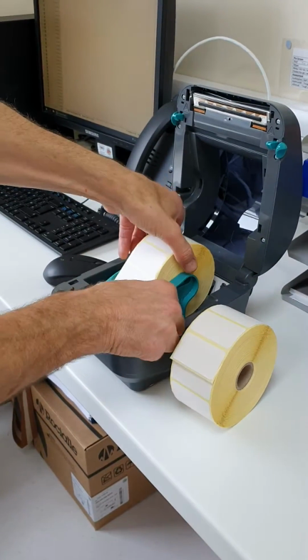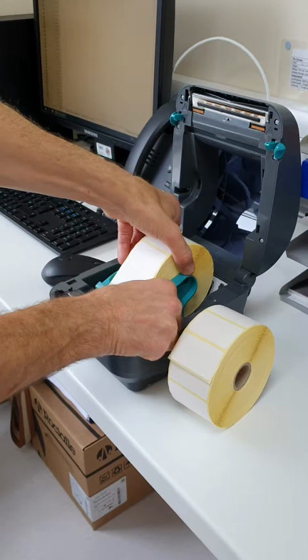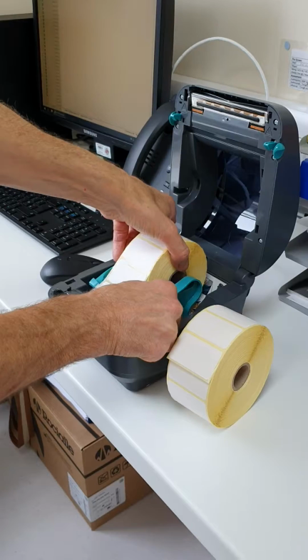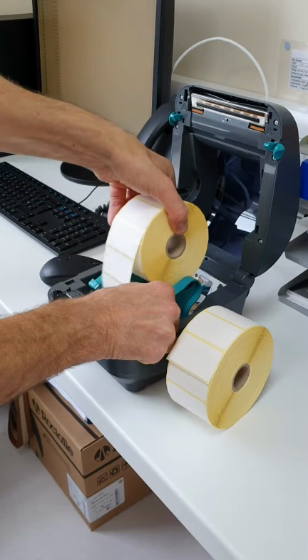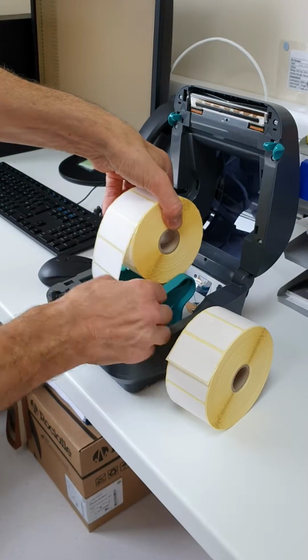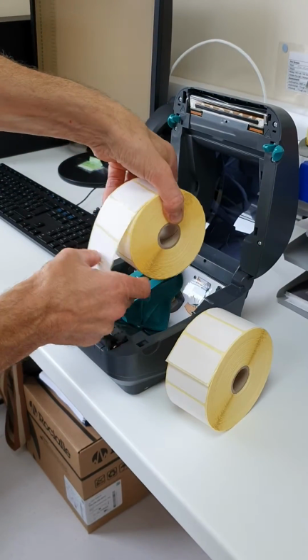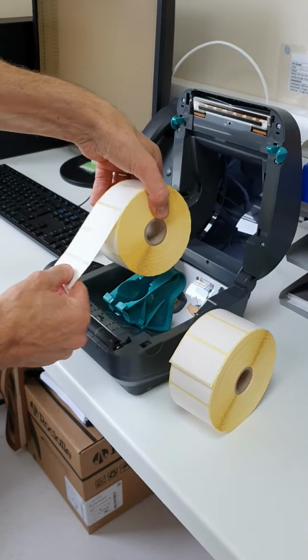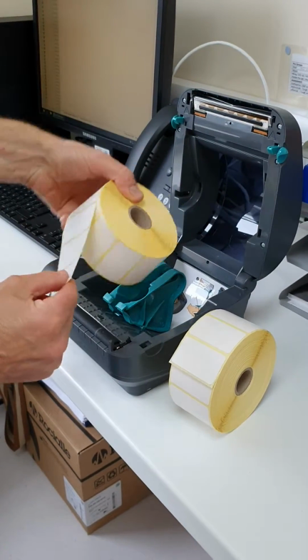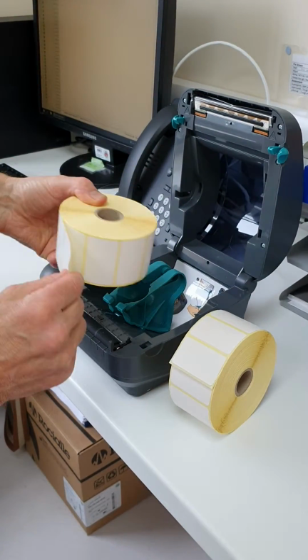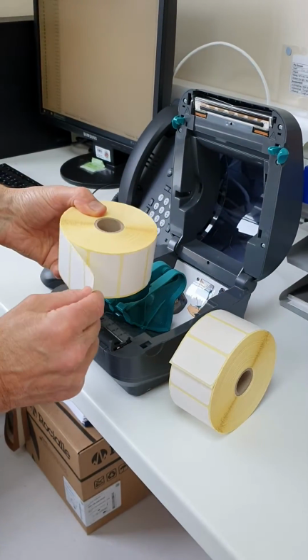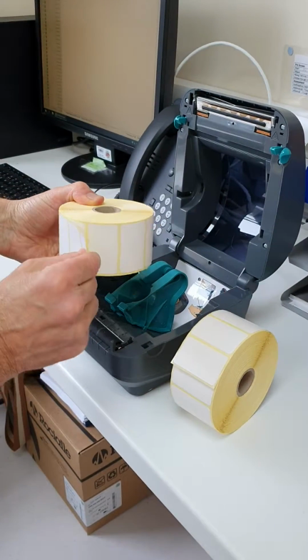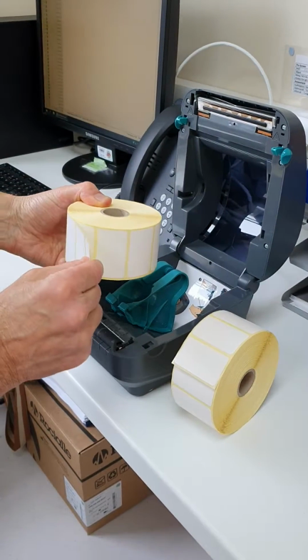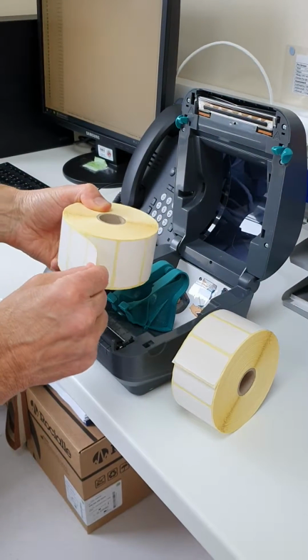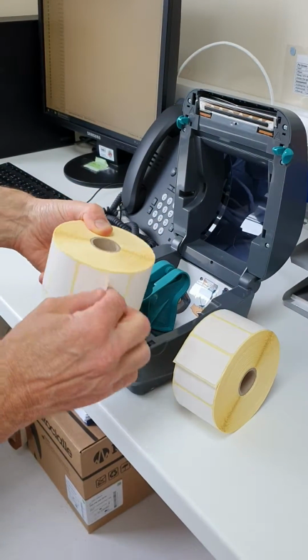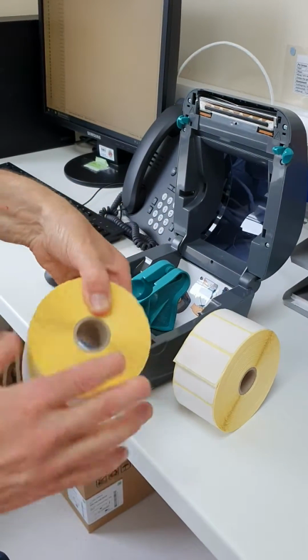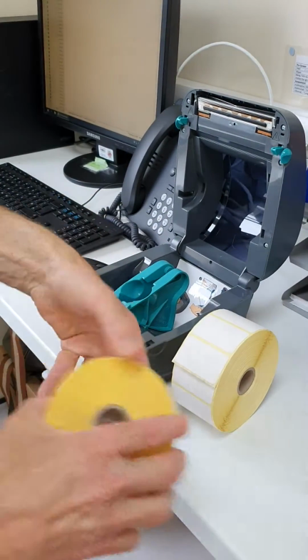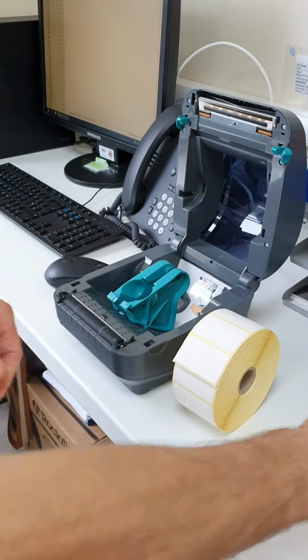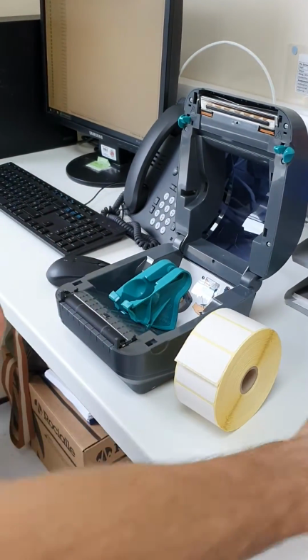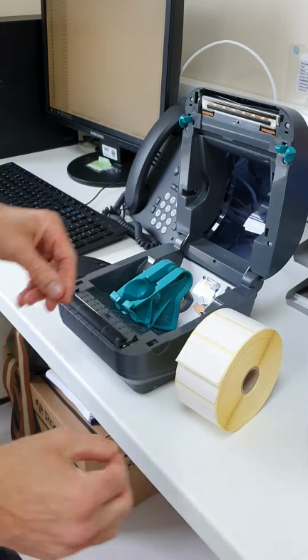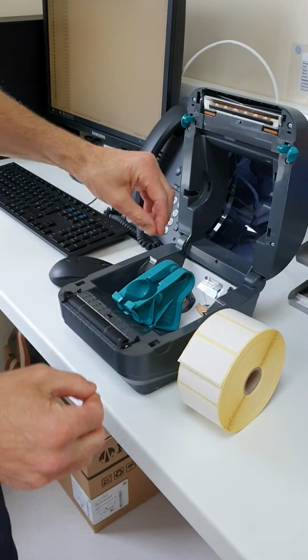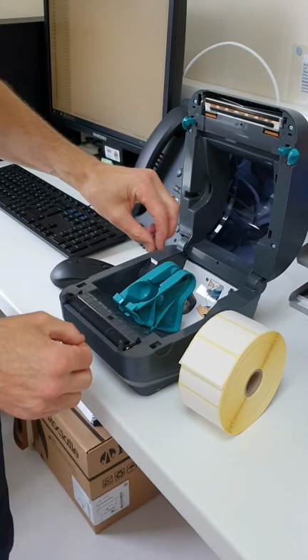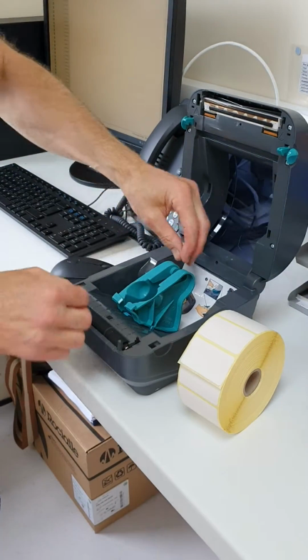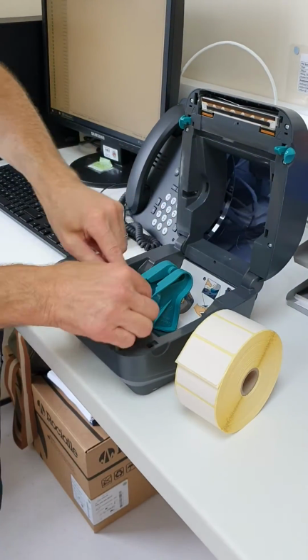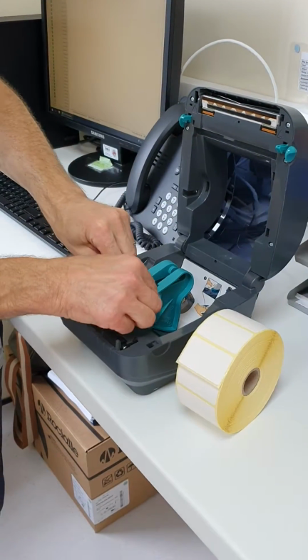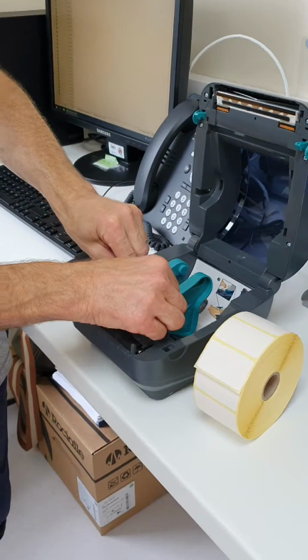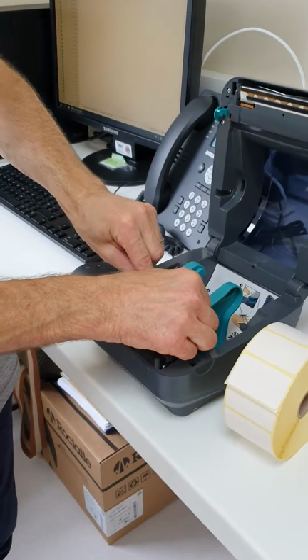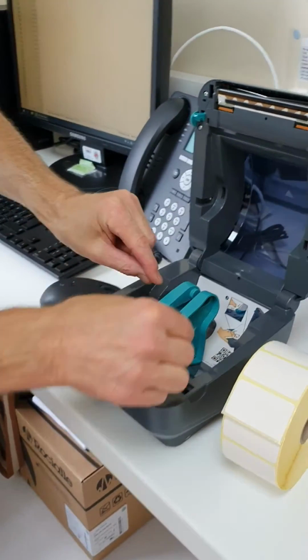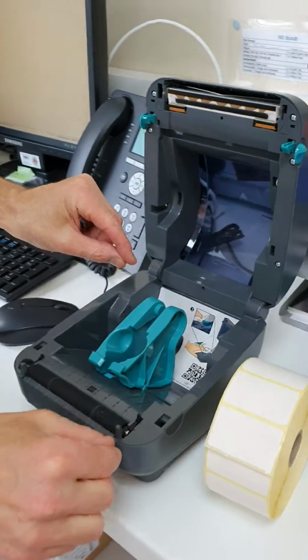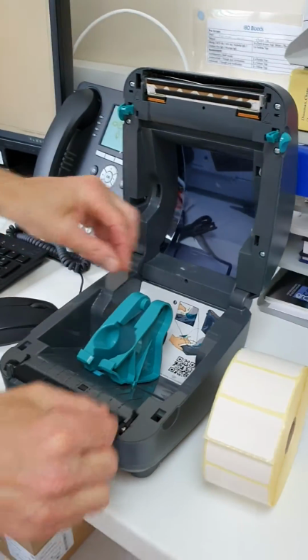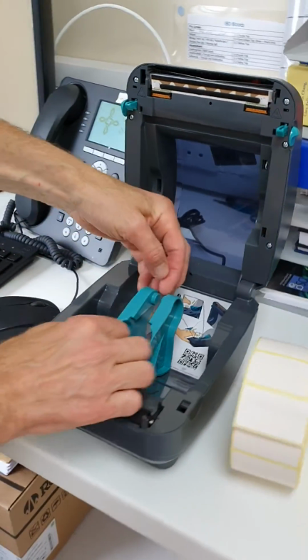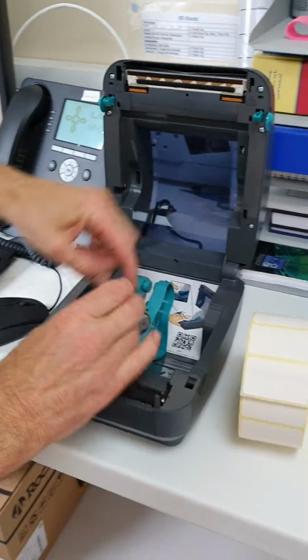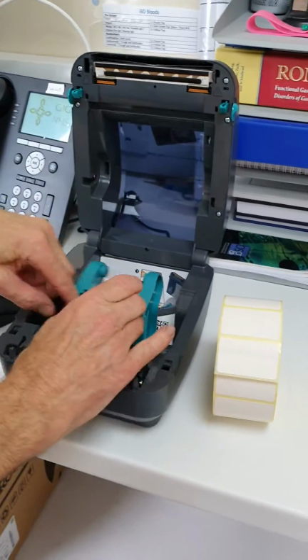Take out the label, the old roll — let's imagine this is empty. Can you see these jaws? They should be close together like this.